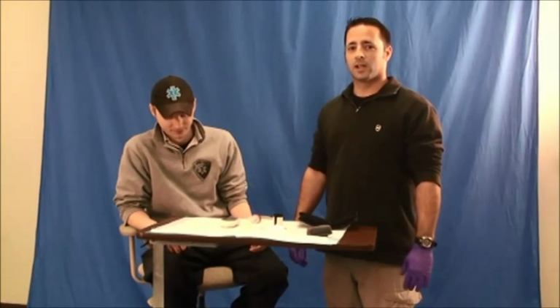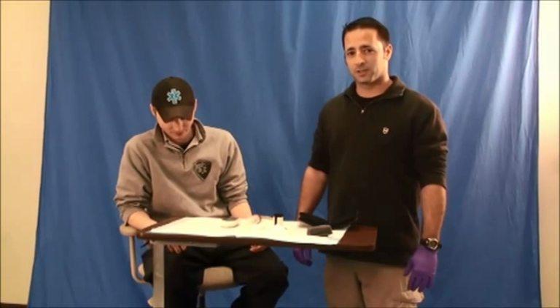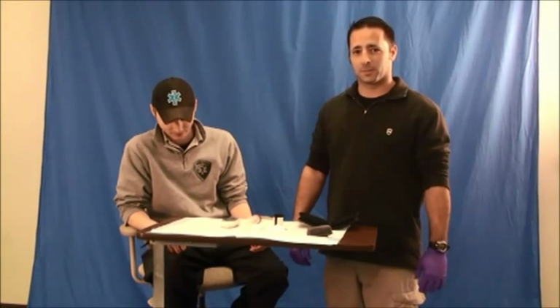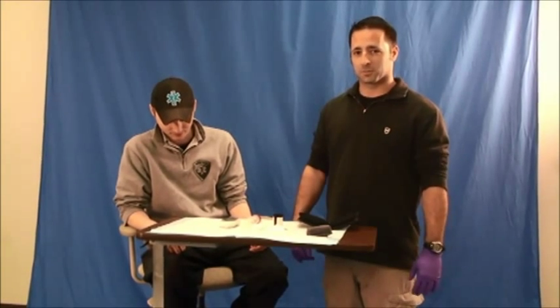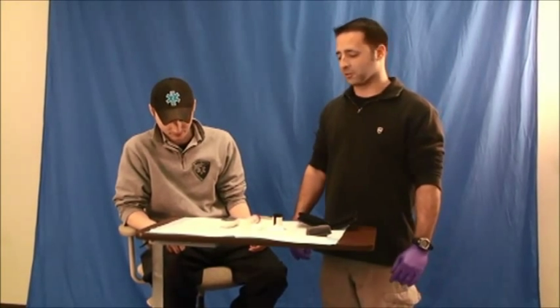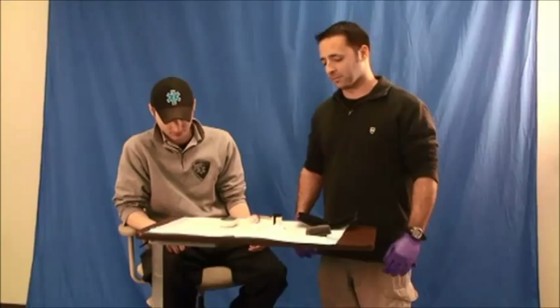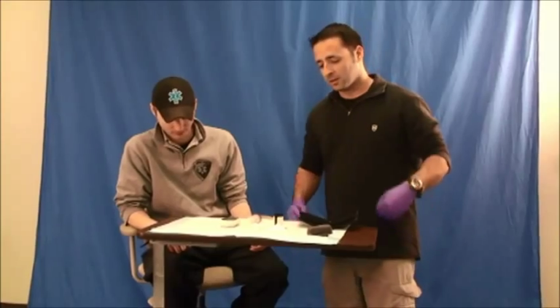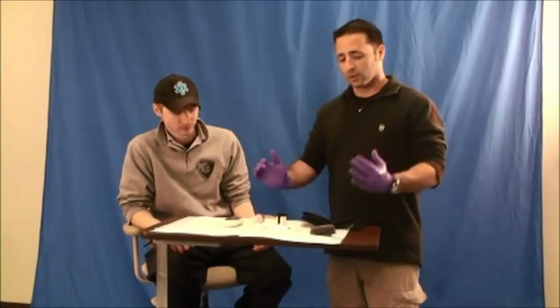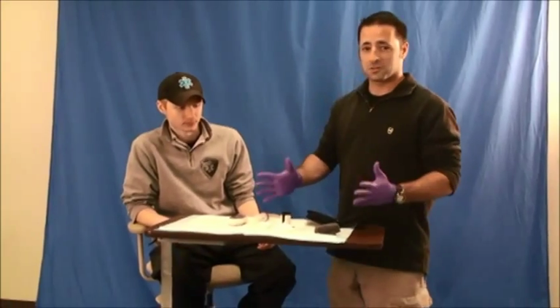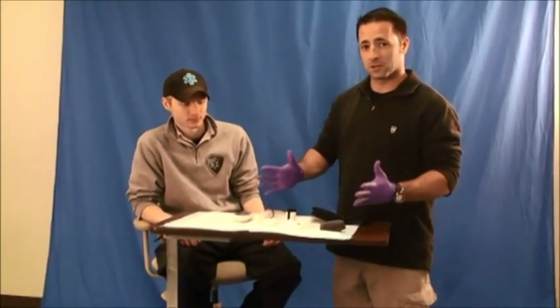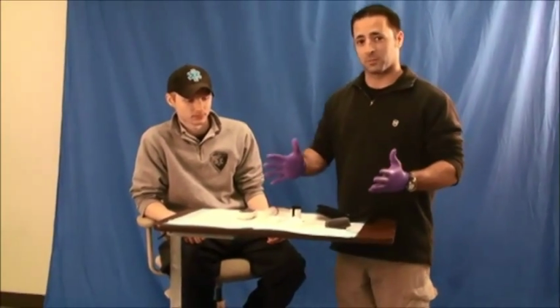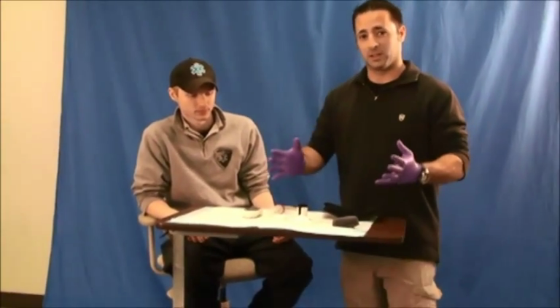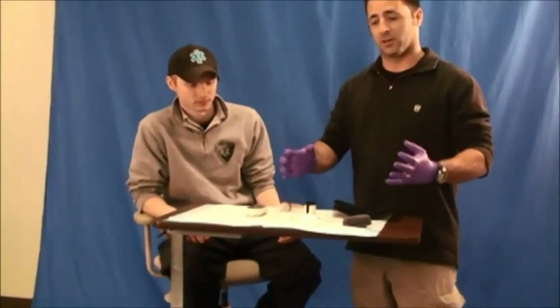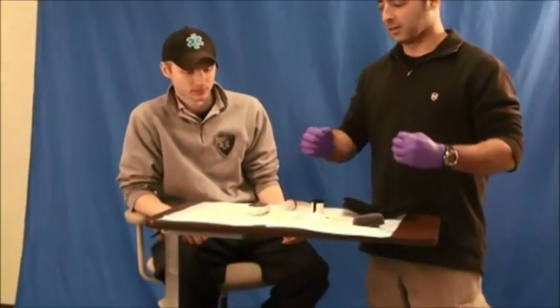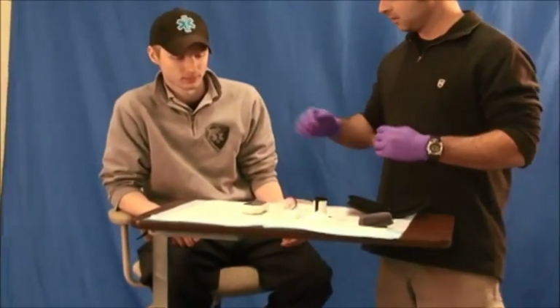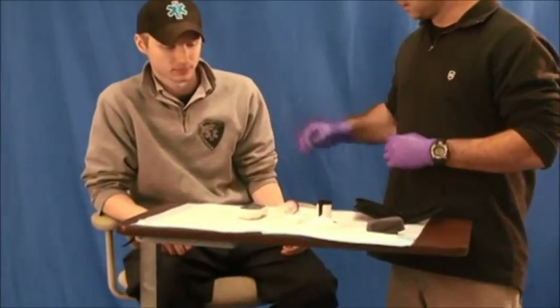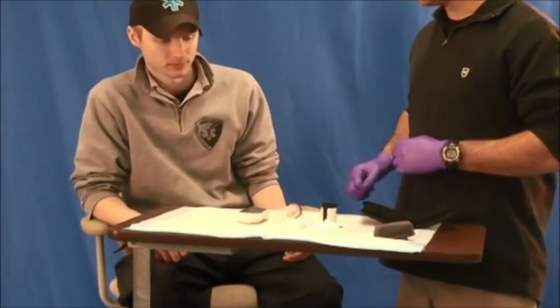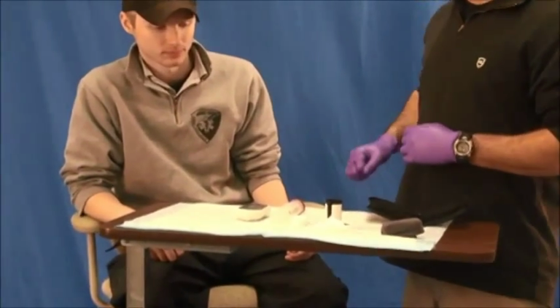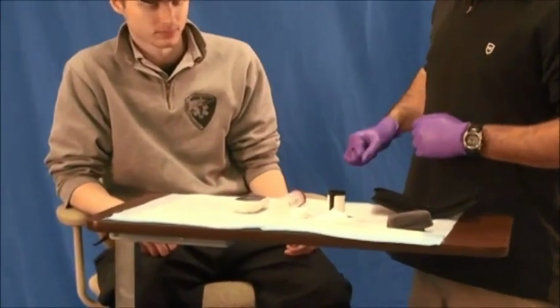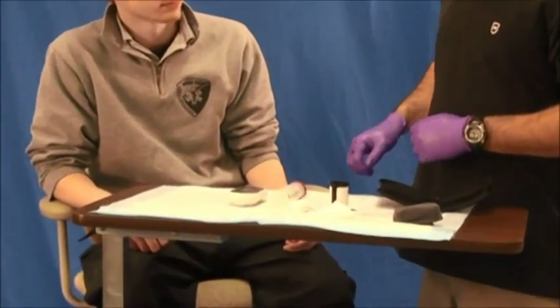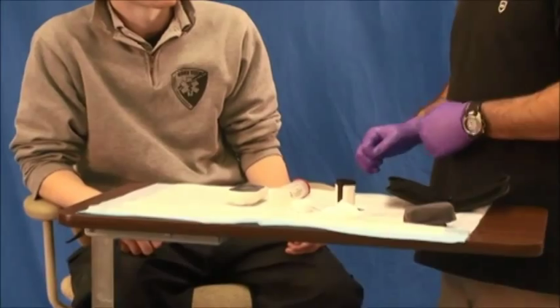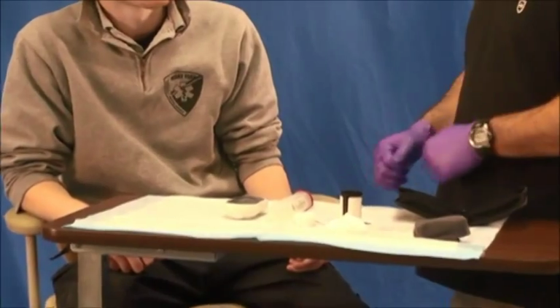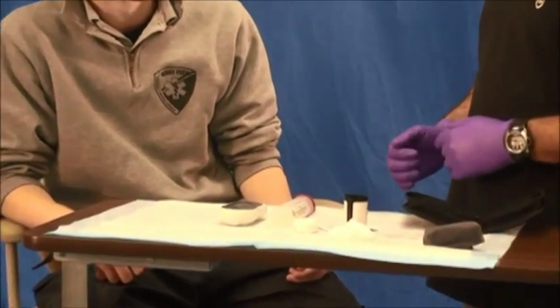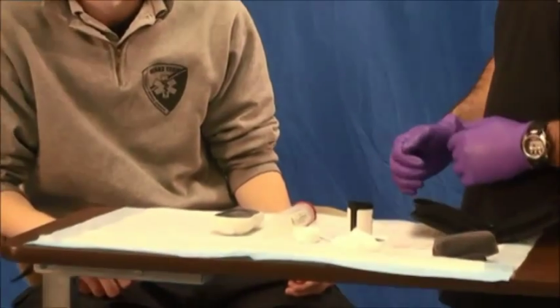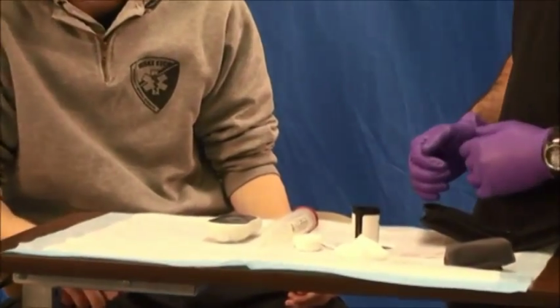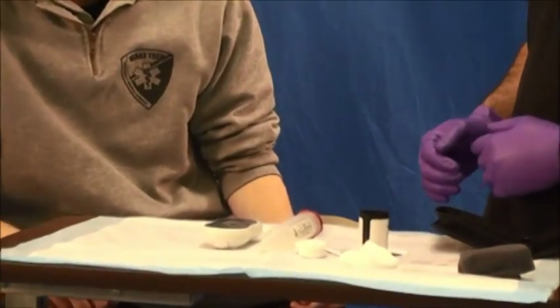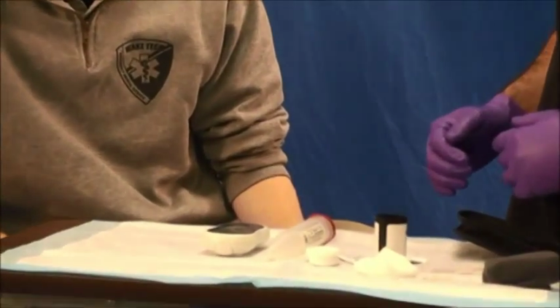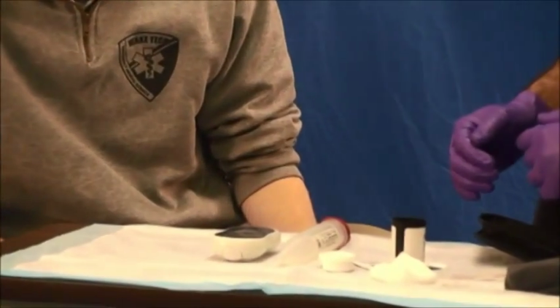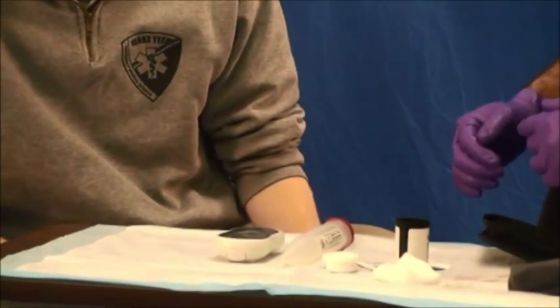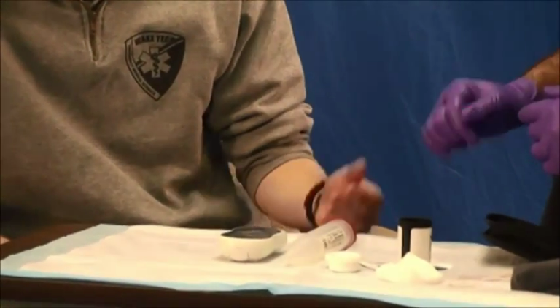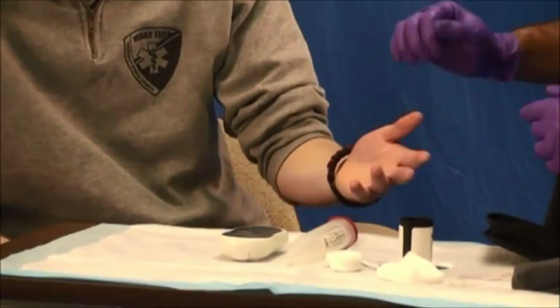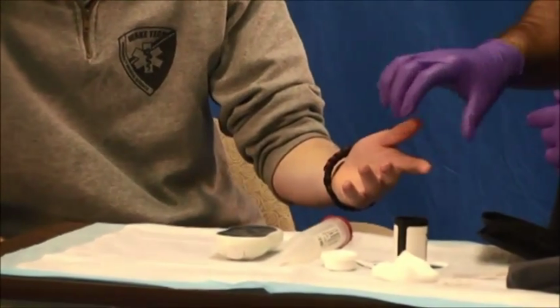How to assess your patient's blood sugar. First, ensure that you have your PPE on. Next, explain to your patient: 'I'm going to check your blood sugar. Which finger would you like for me to use?'